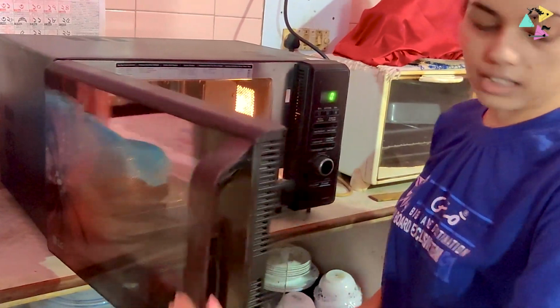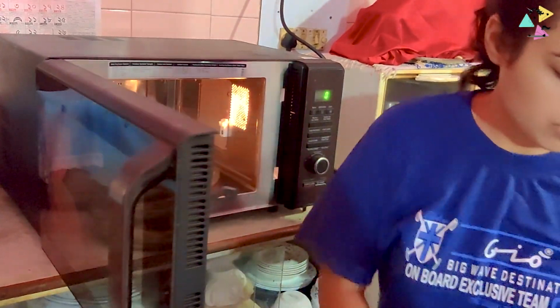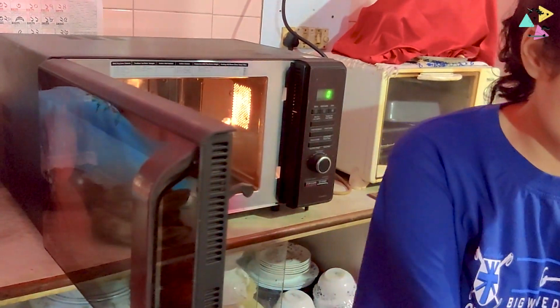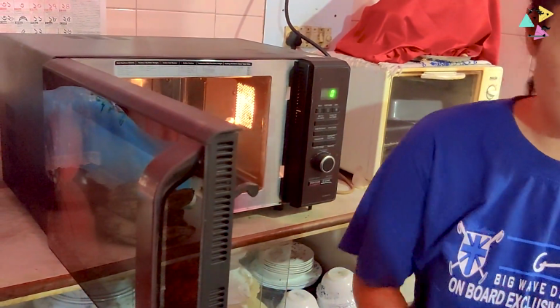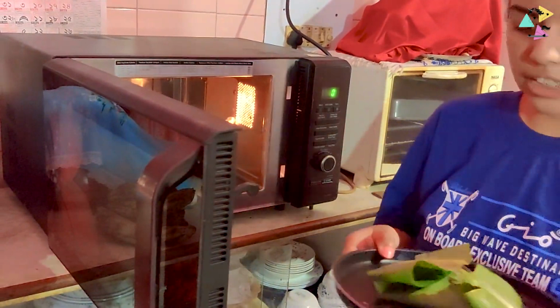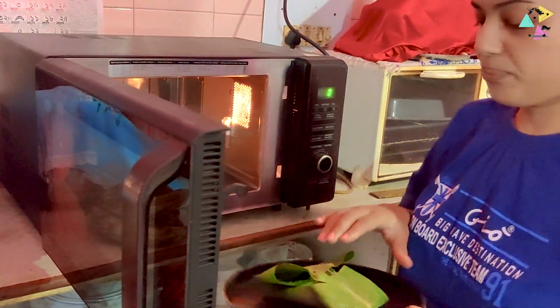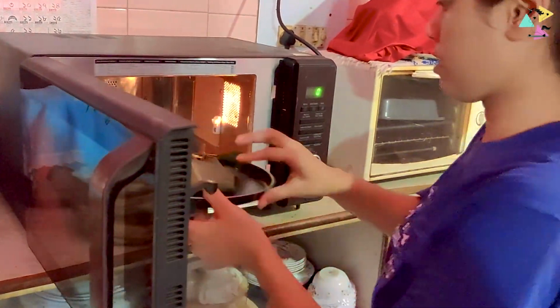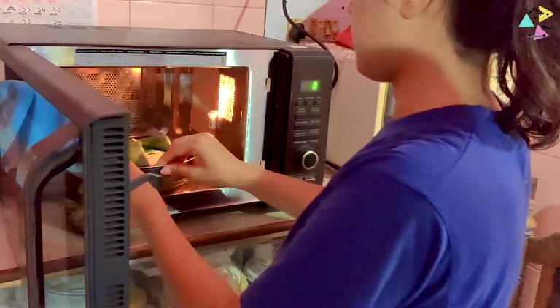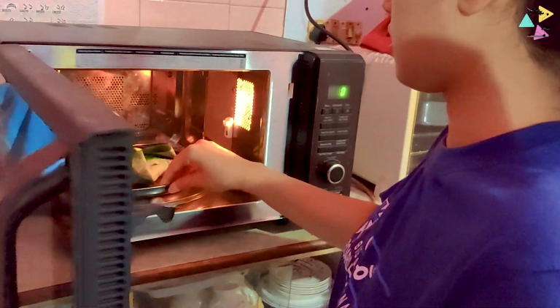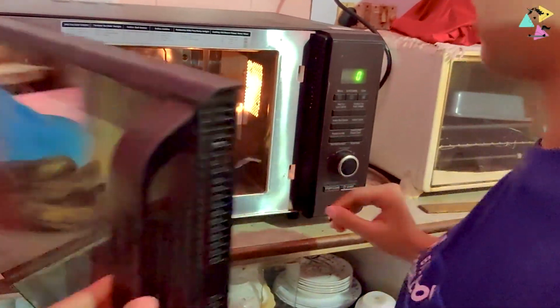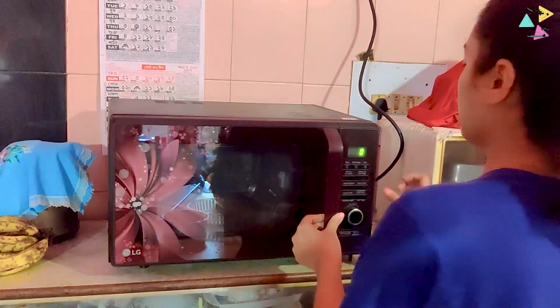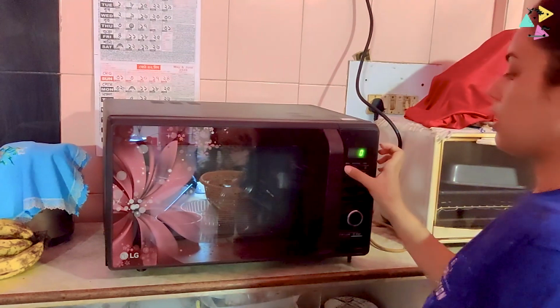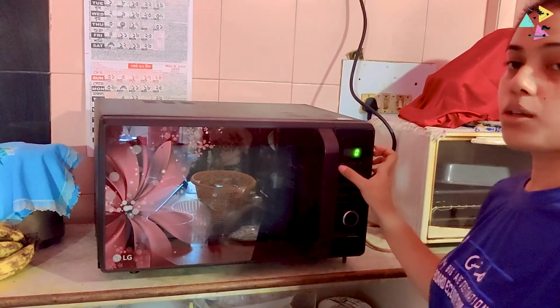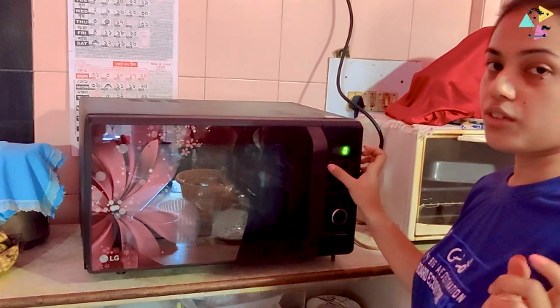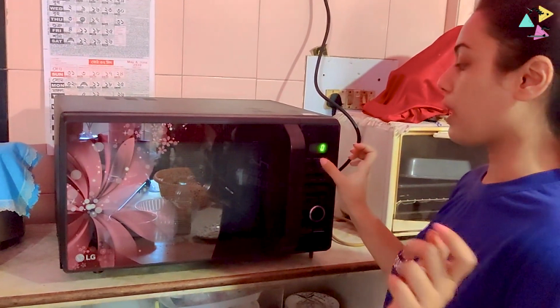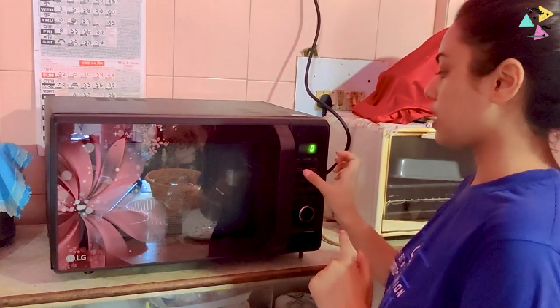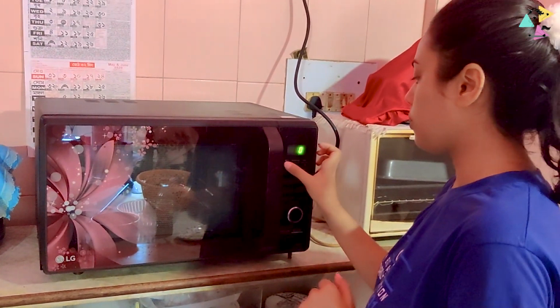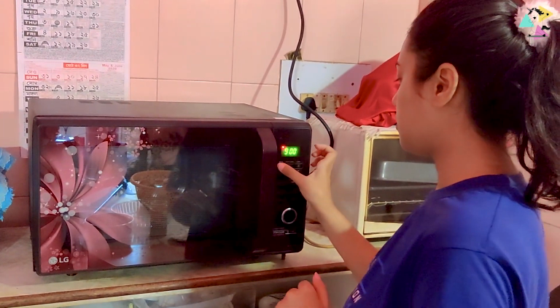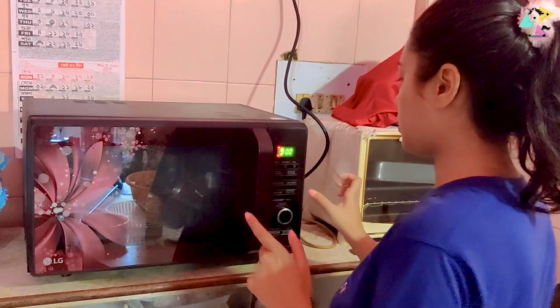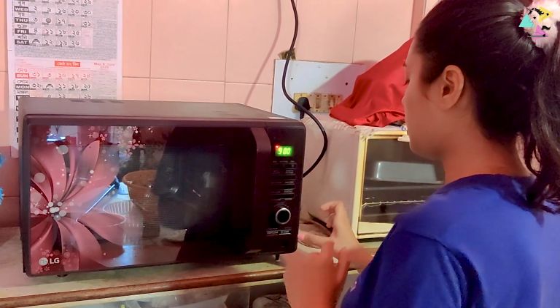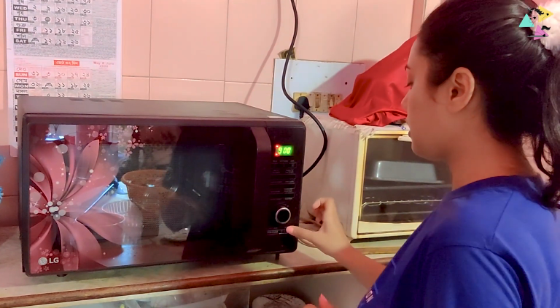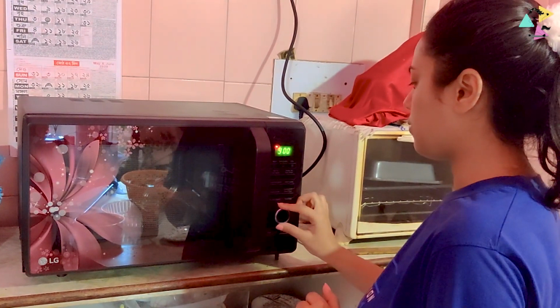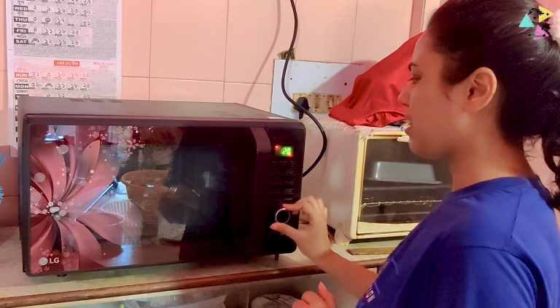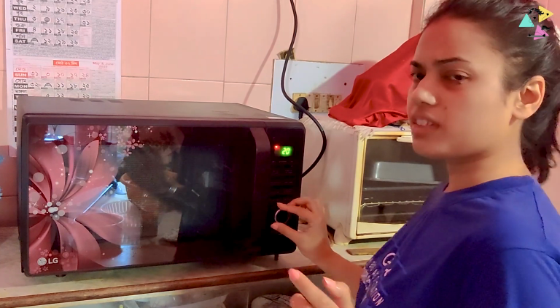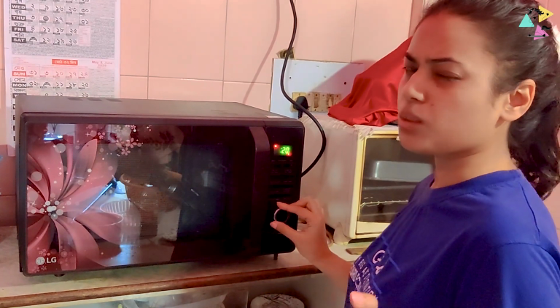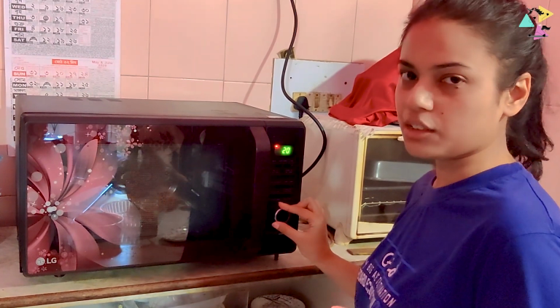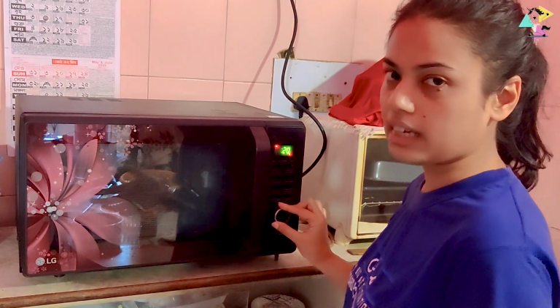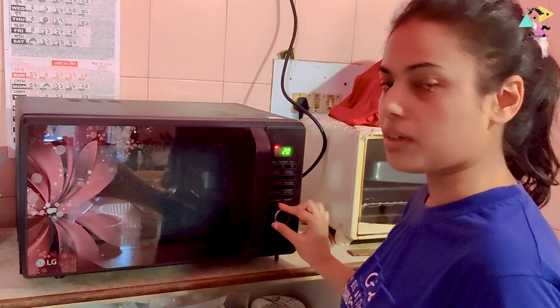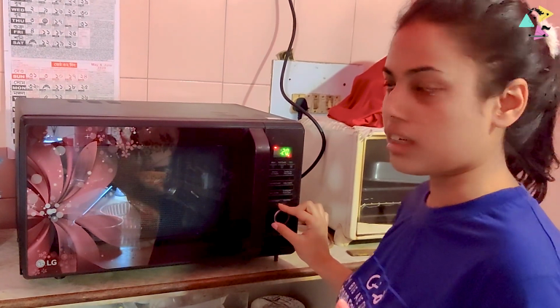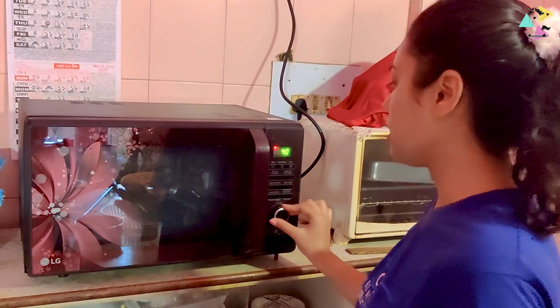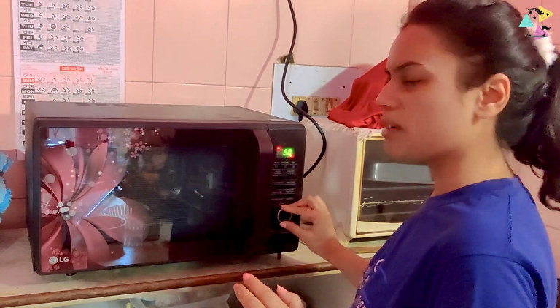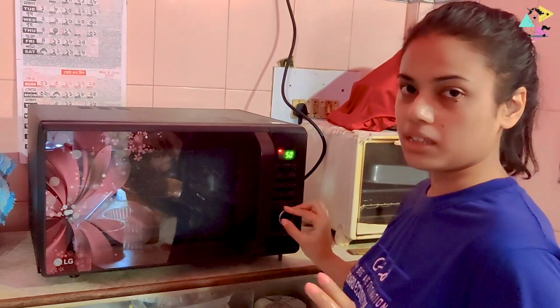Now, I am going to put the rice in the fridge. We have to set the microwave for 10 minutes, then add another 10 to 15 minutes.